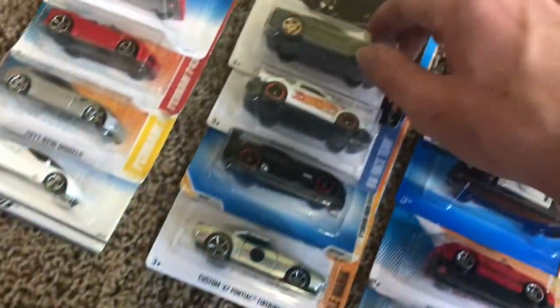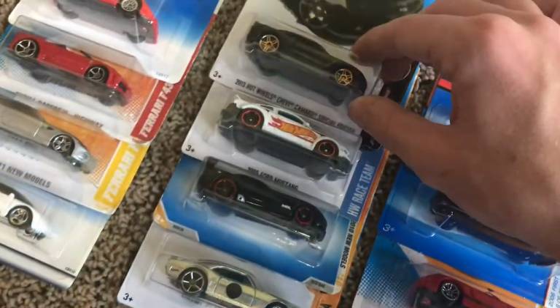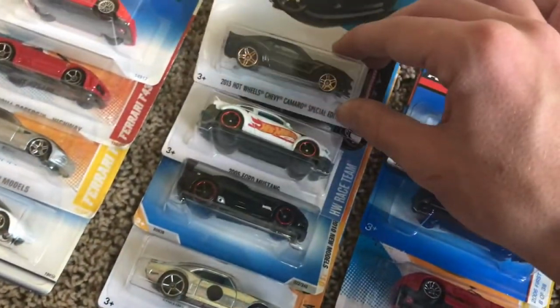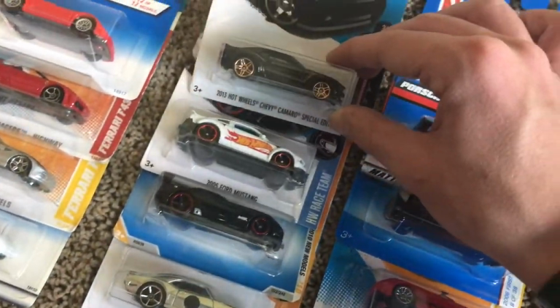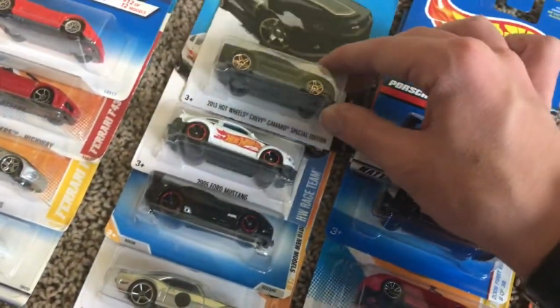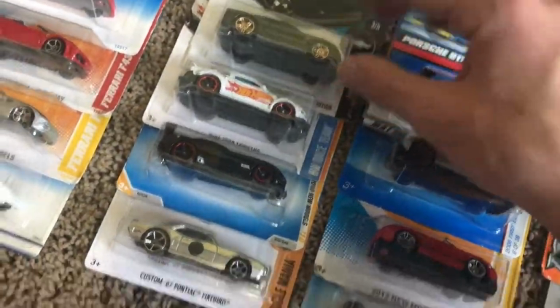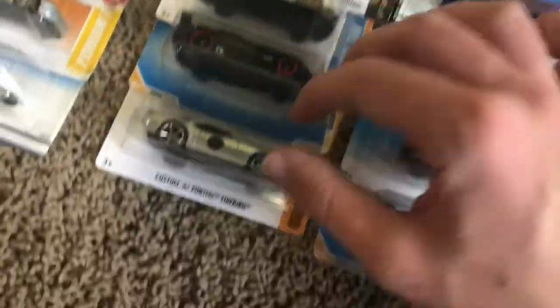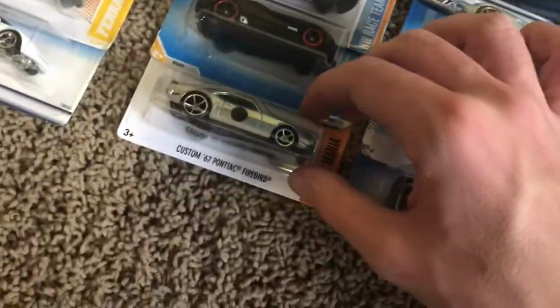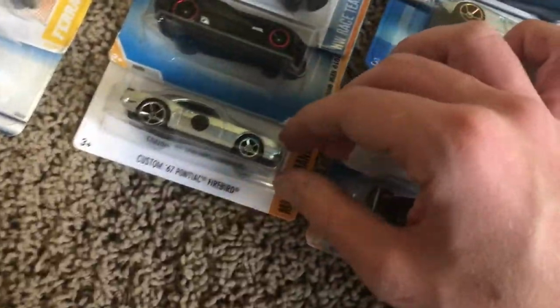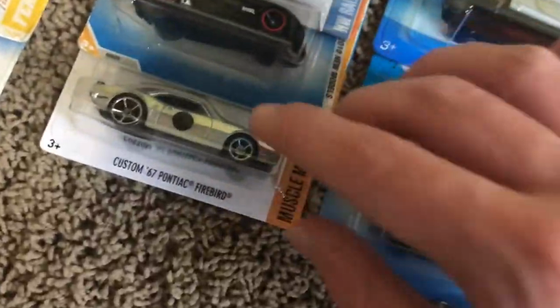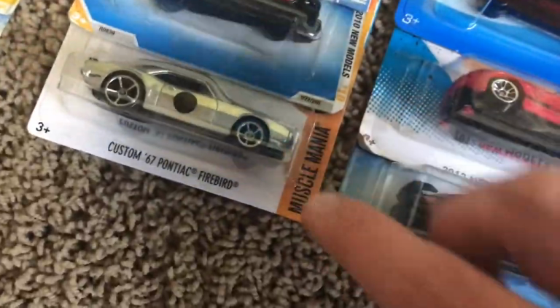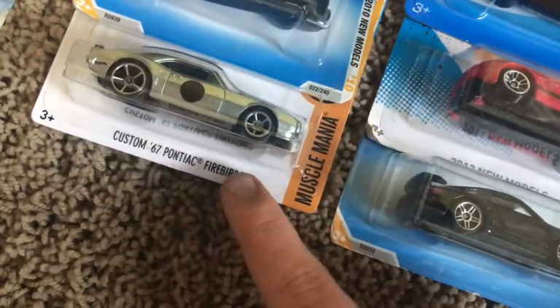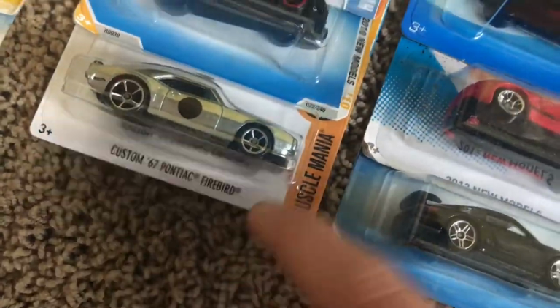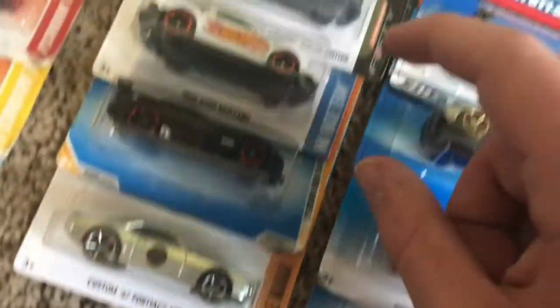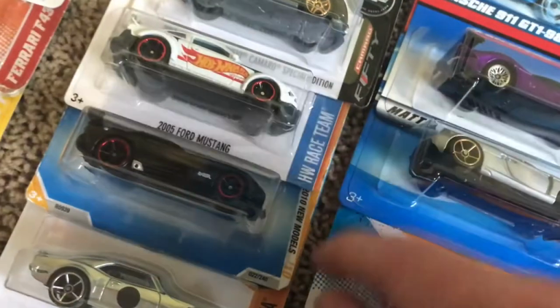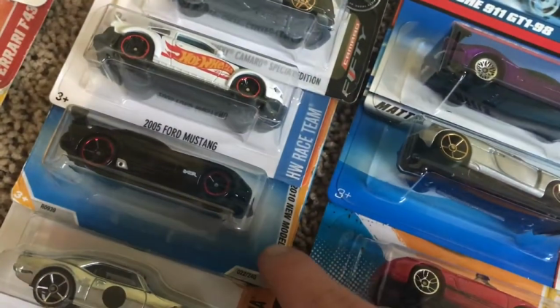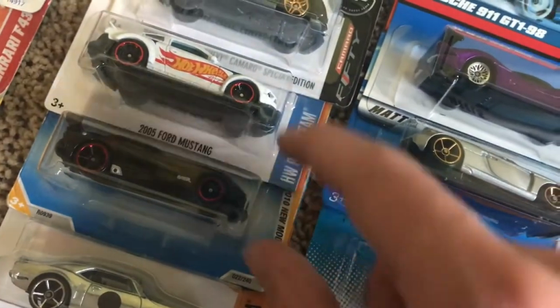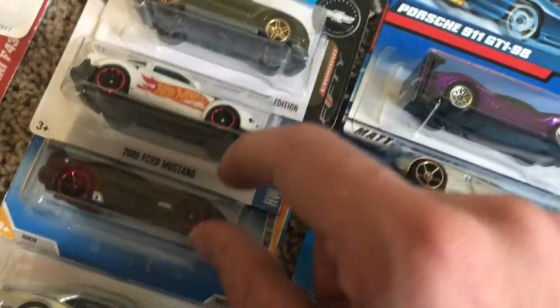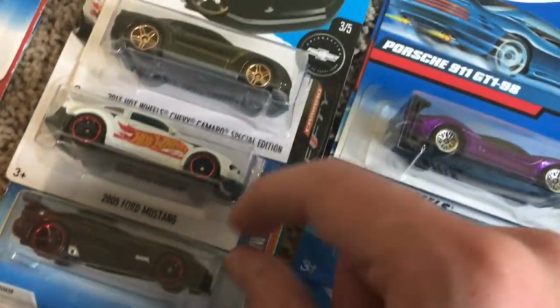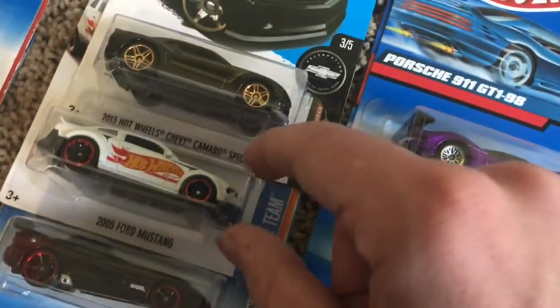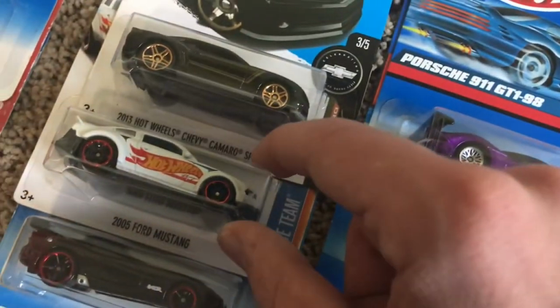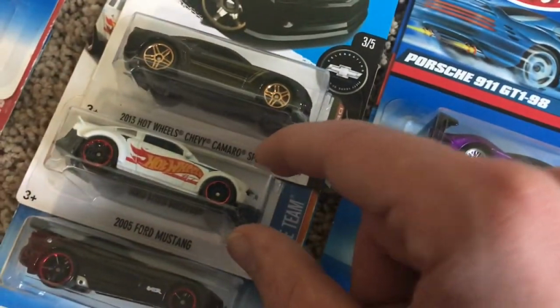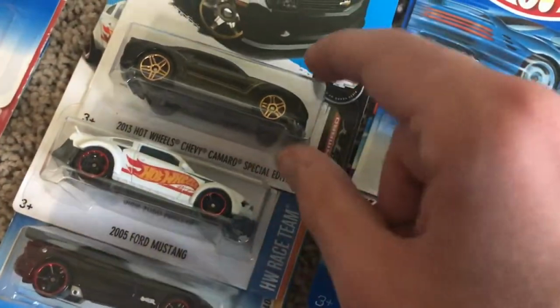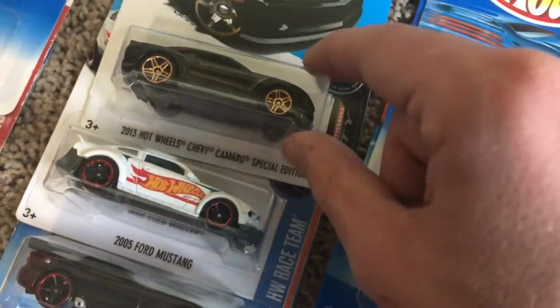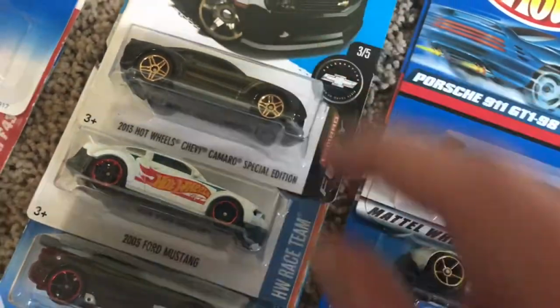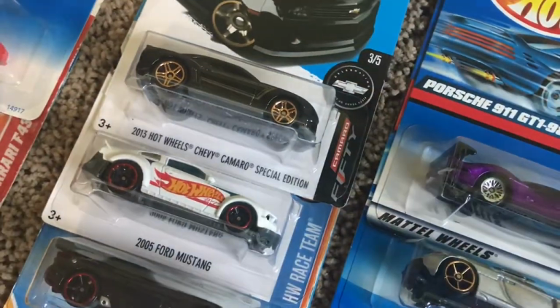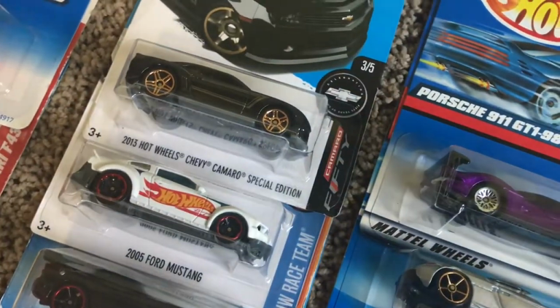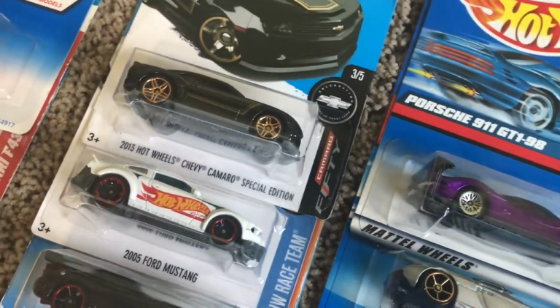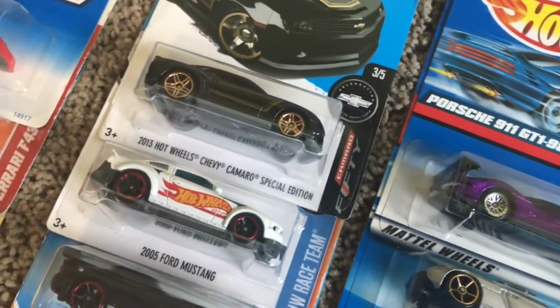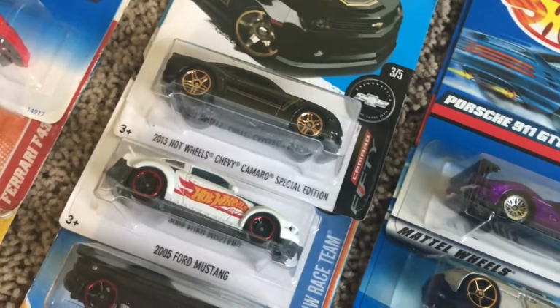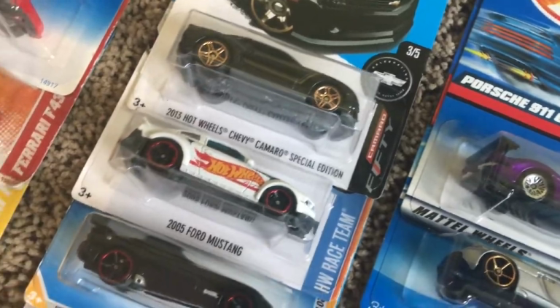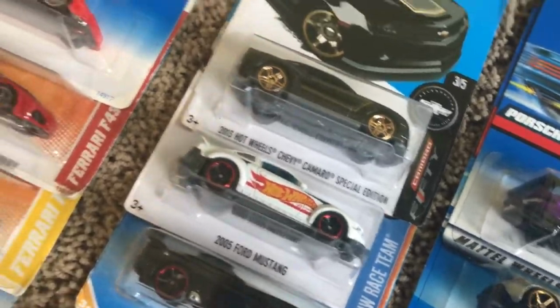Next up we have some American cars: a custom '76 Pontiac Firebird, an SRT Viper, a 2005 Ford Mustang, and a 2010 Hot Wheels Chevy Camaro Special Edition.